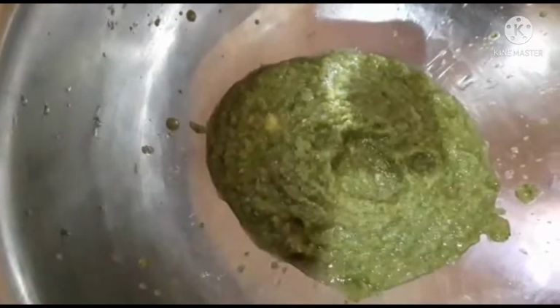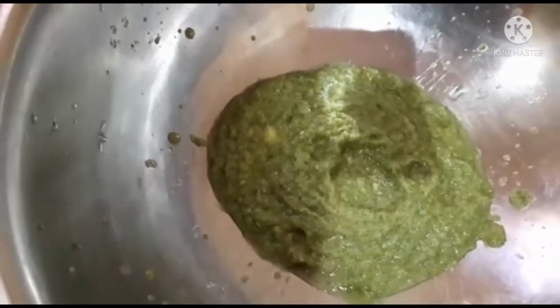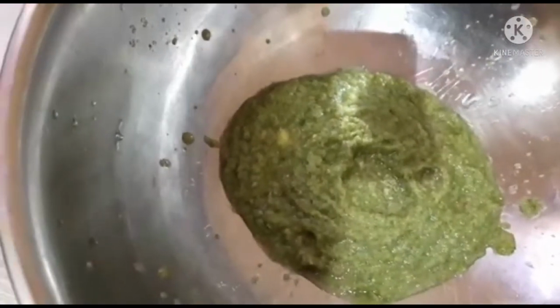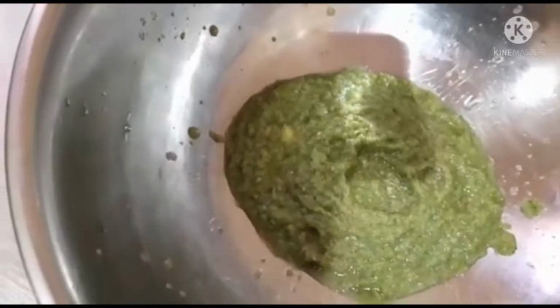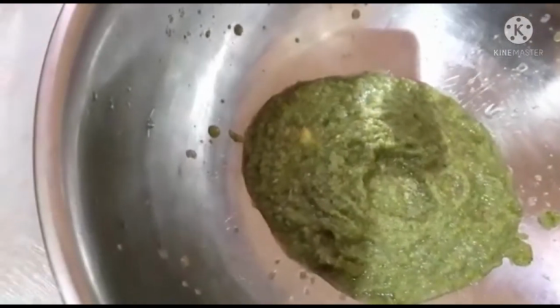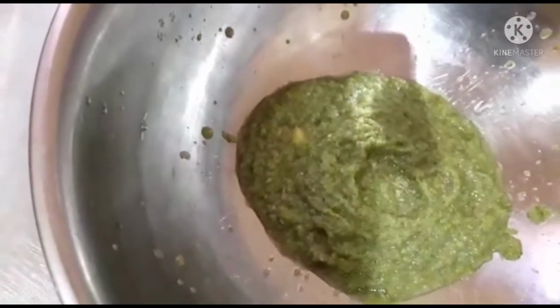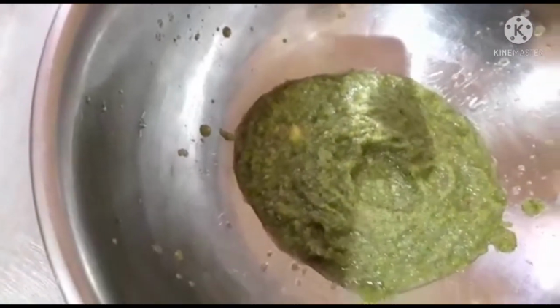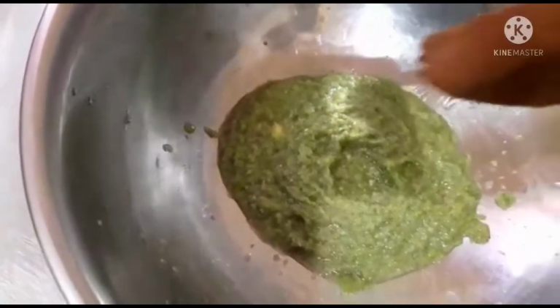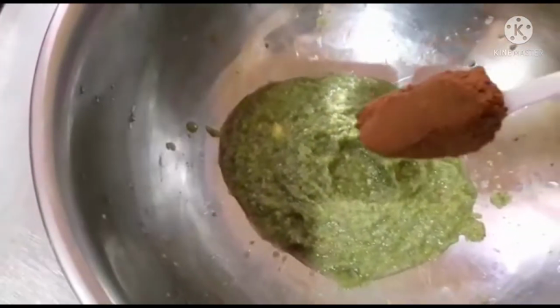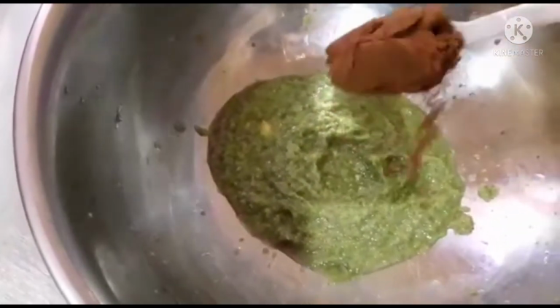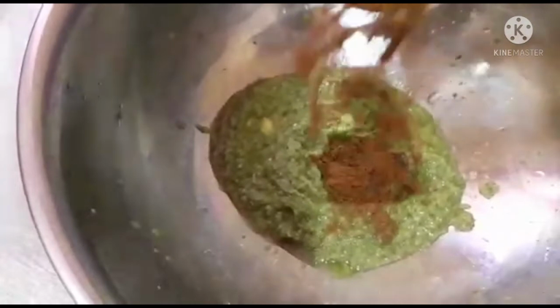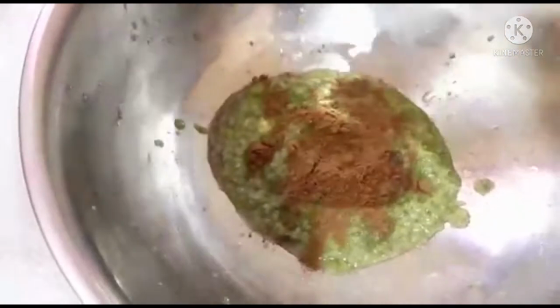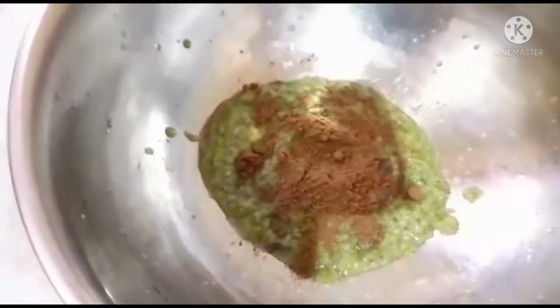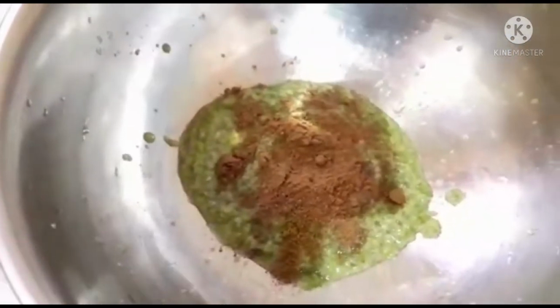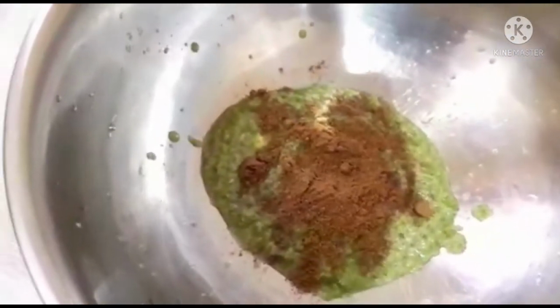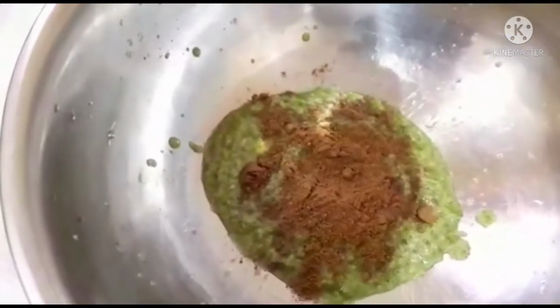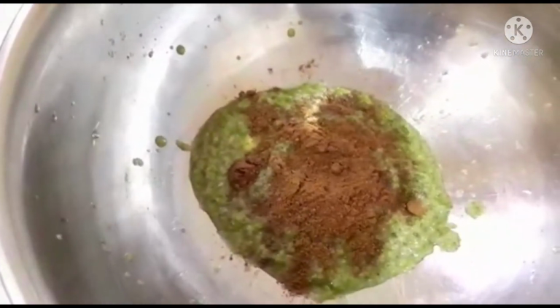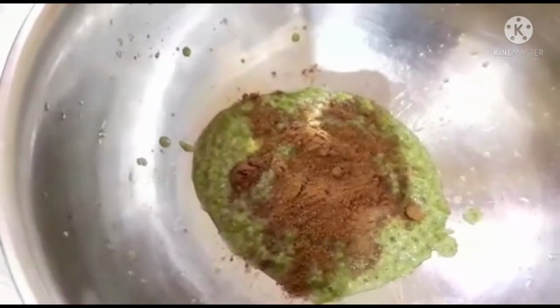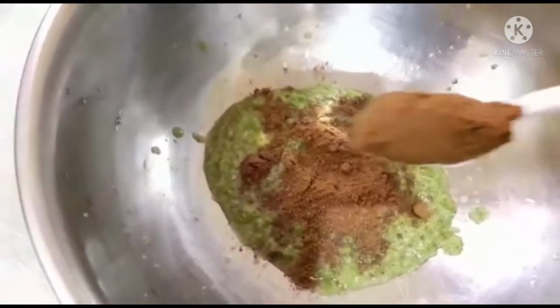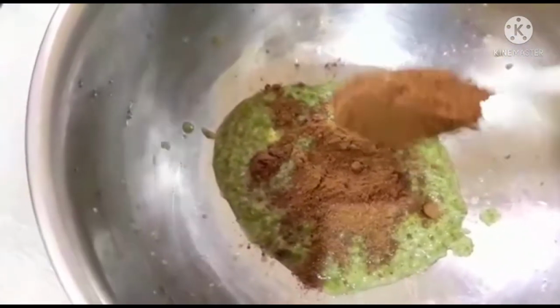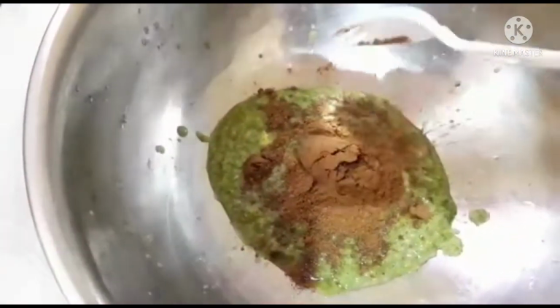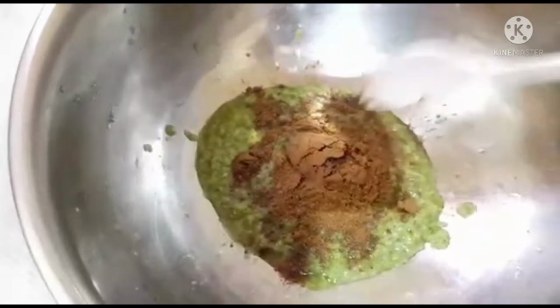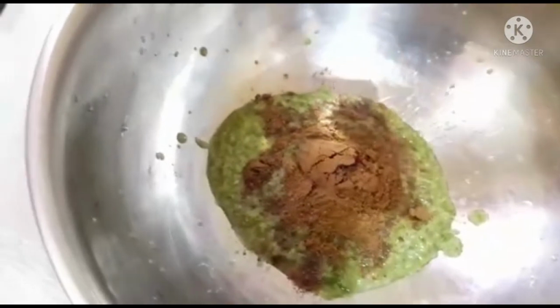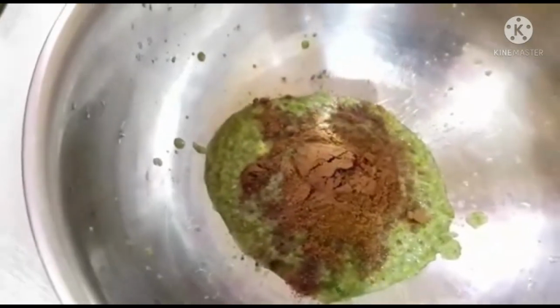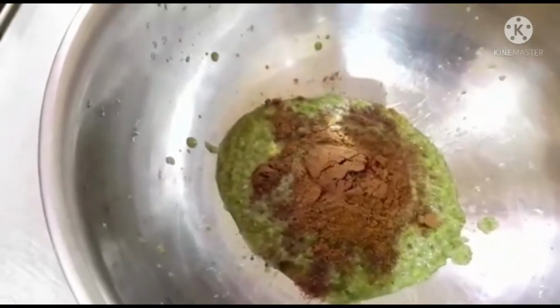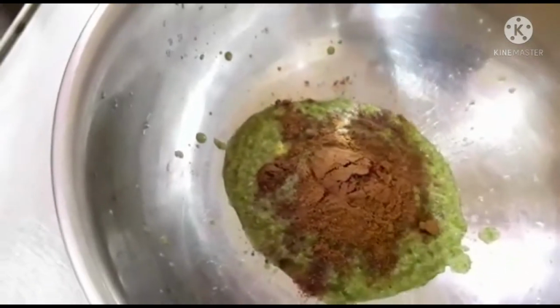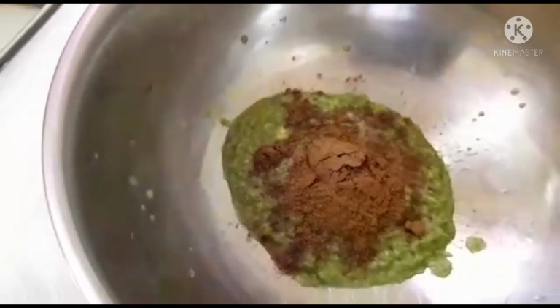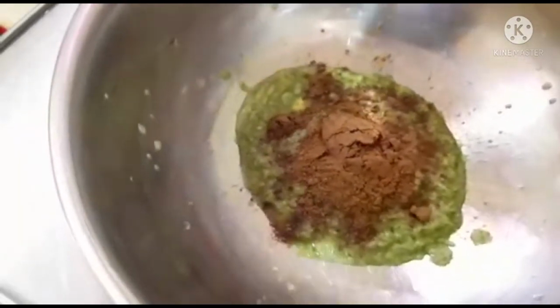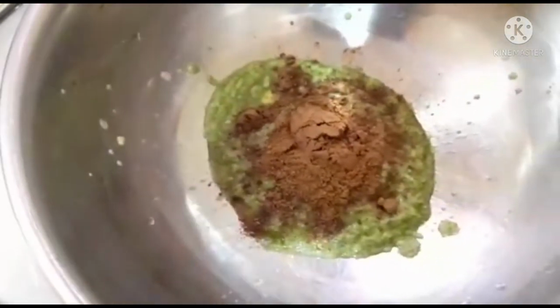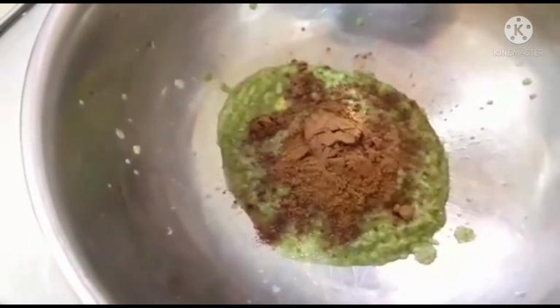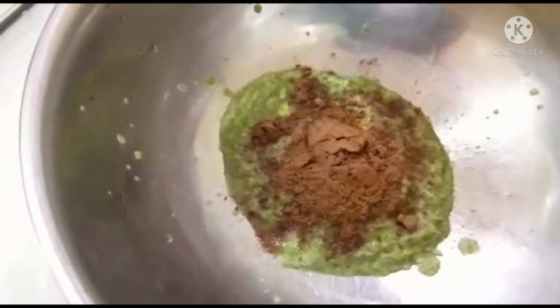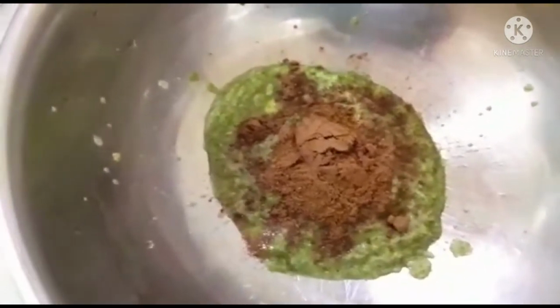I am going to make a masala. I am going to make a chicken. I am going to make a red color.